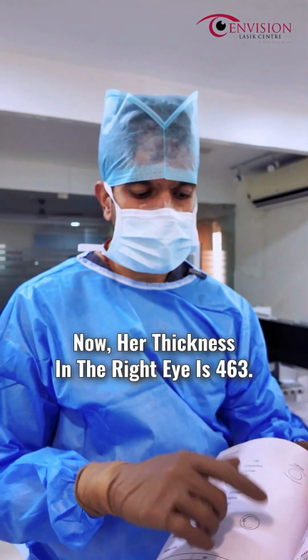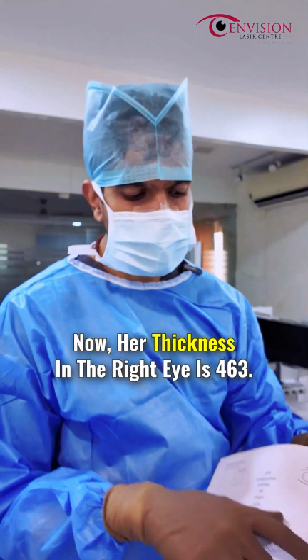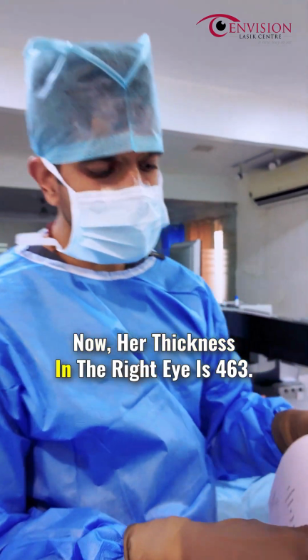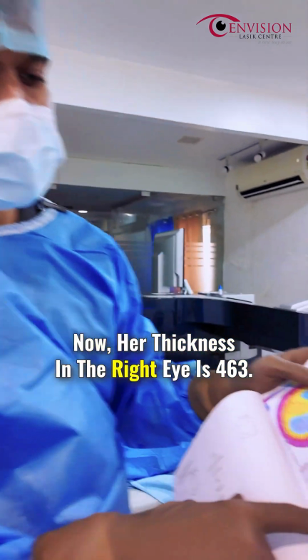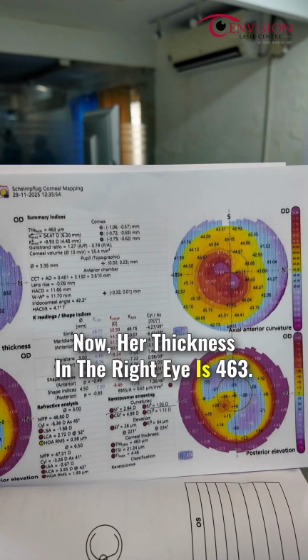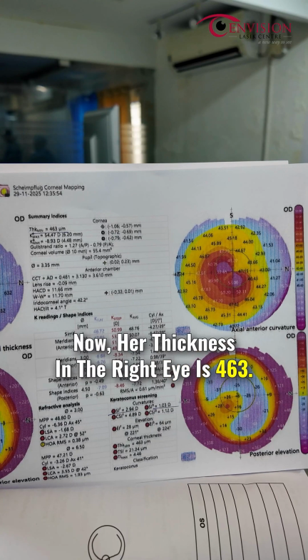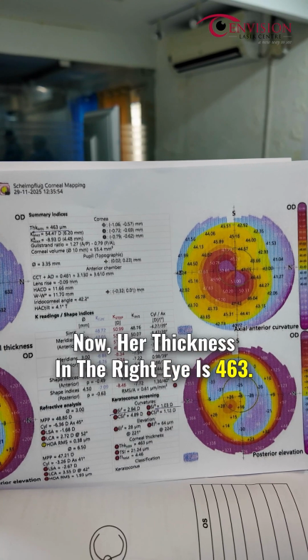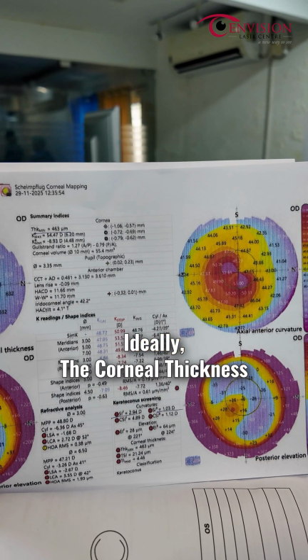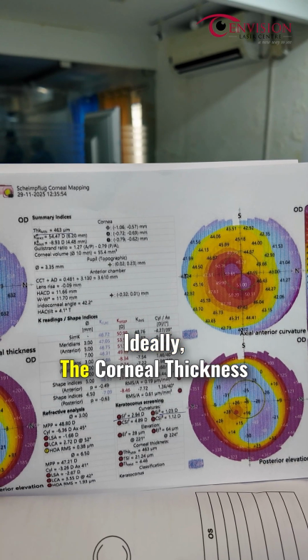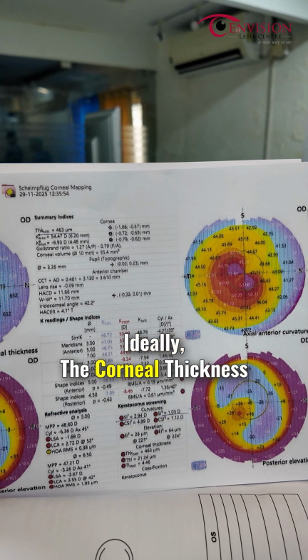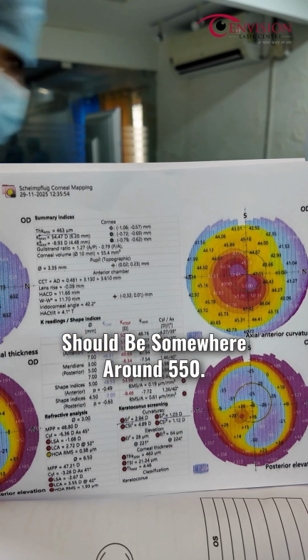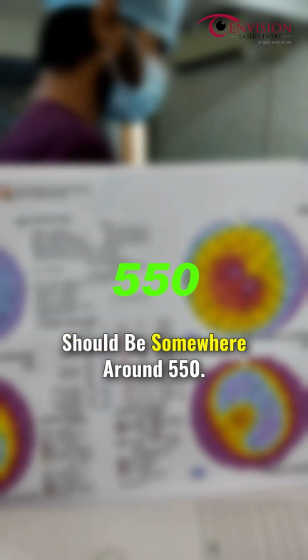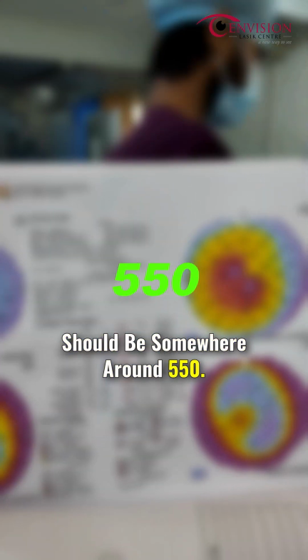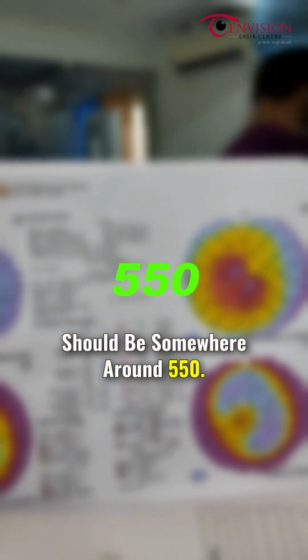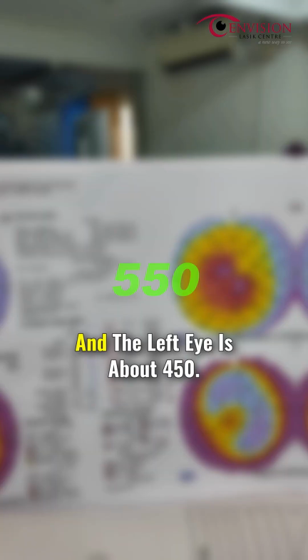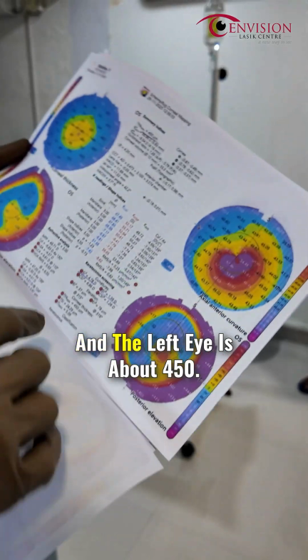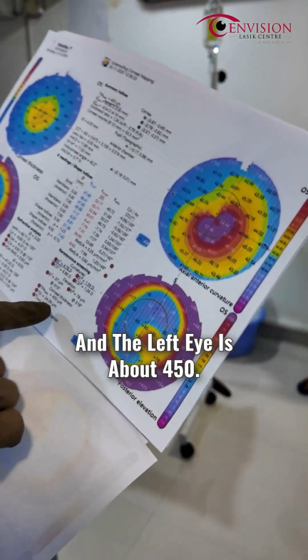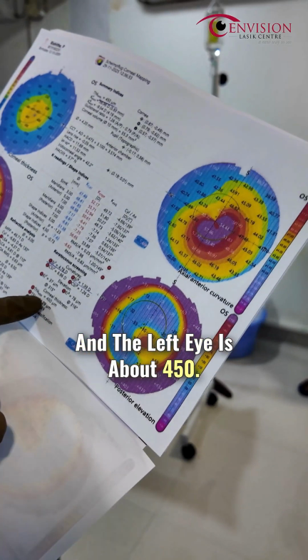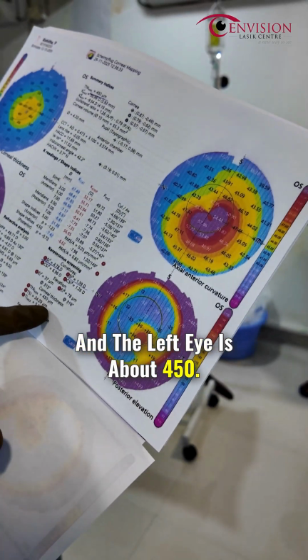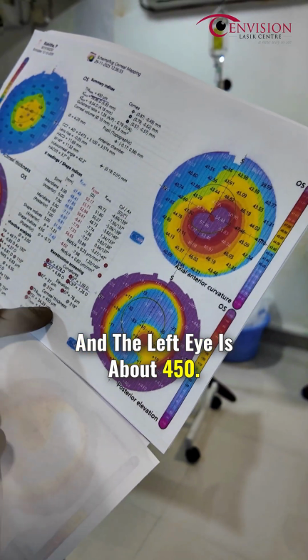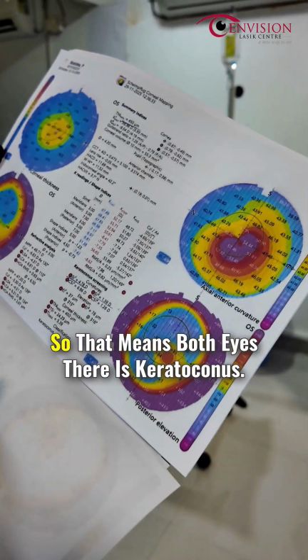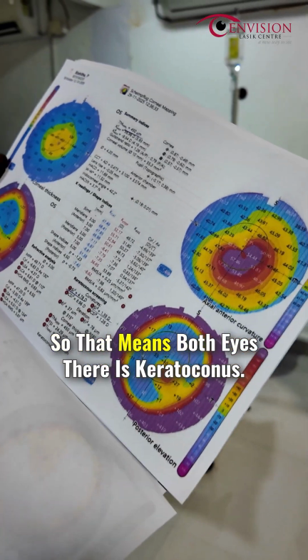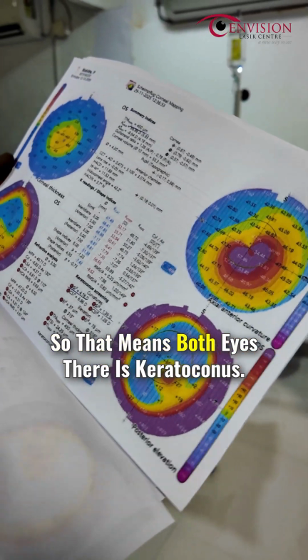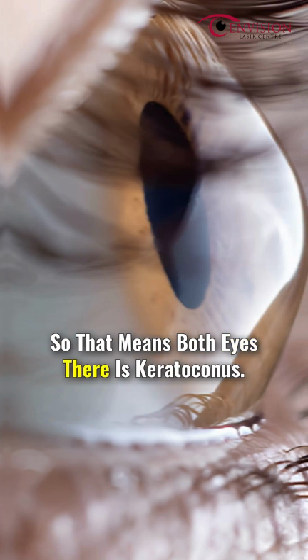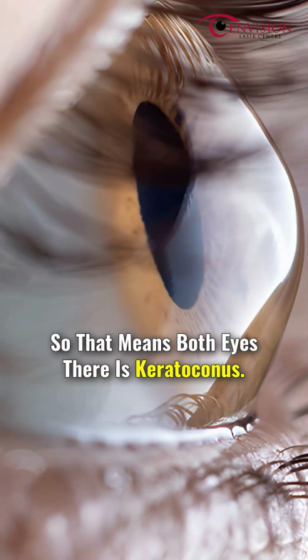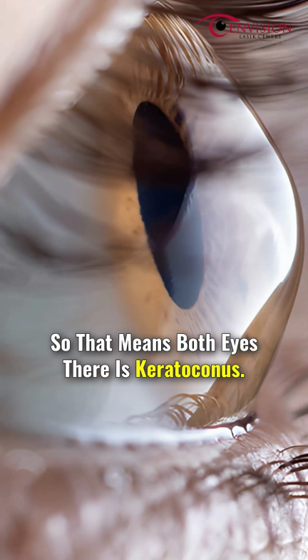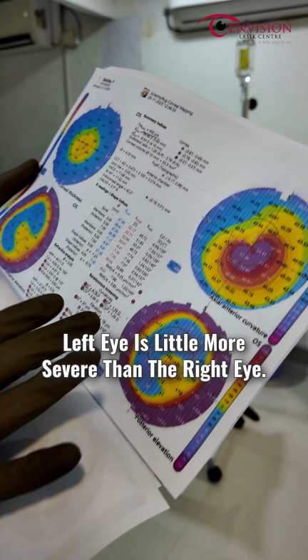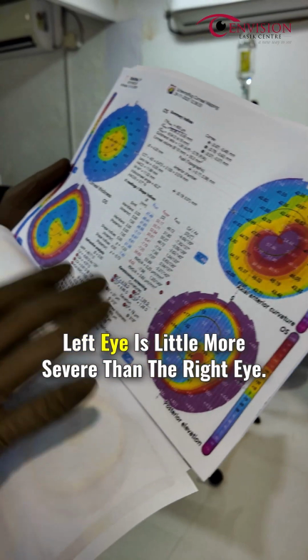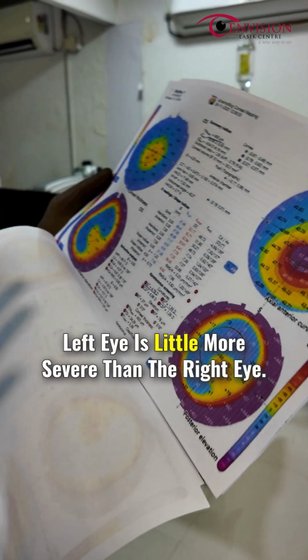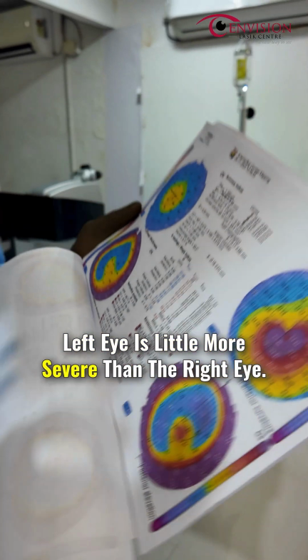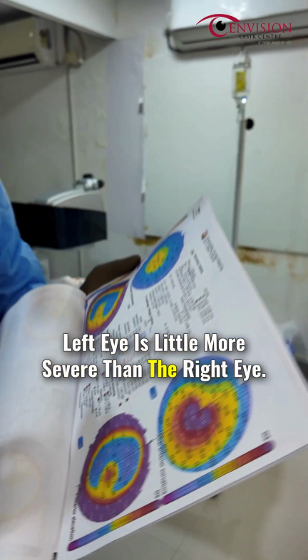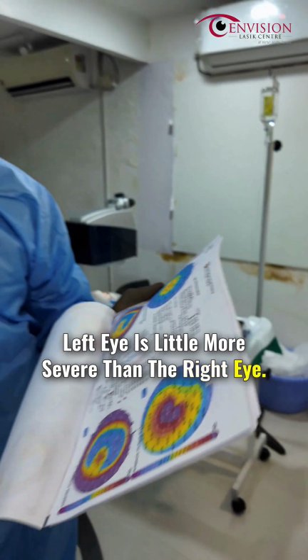Her corneal thickness in the right eye is 463 microns. Ideally the corneal thickness should be somewhere around 550, and the left eye is about 450. So that means both eyes have keratoconus, and the left eye is a little more severe than the right eye.